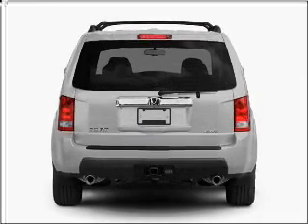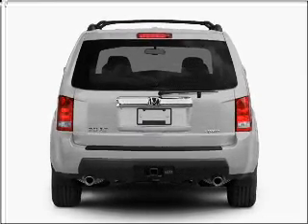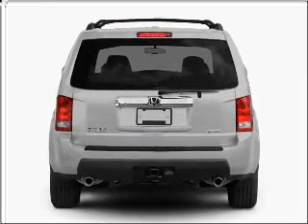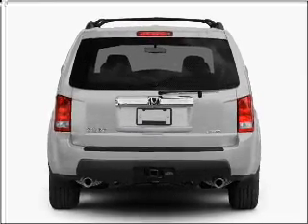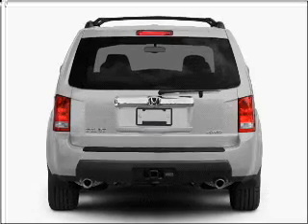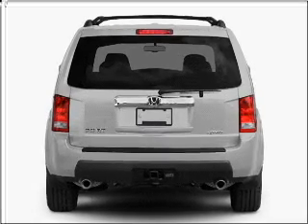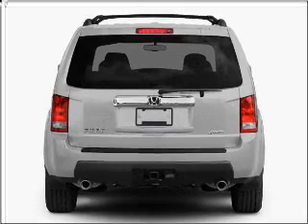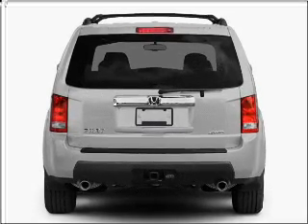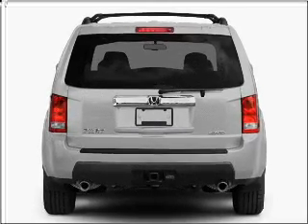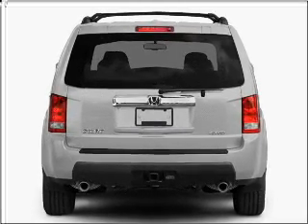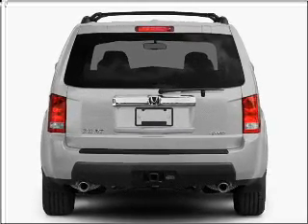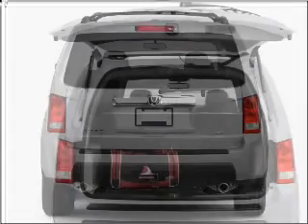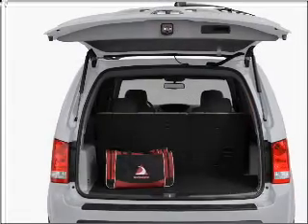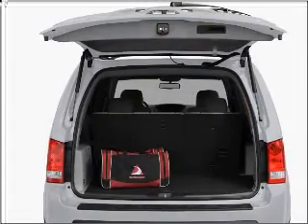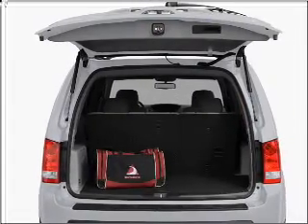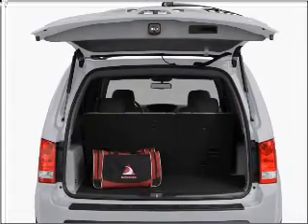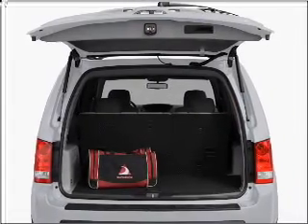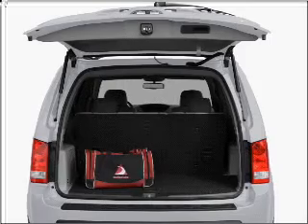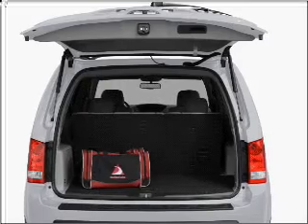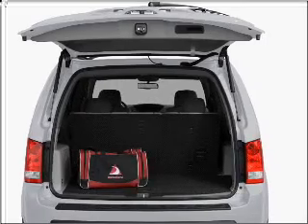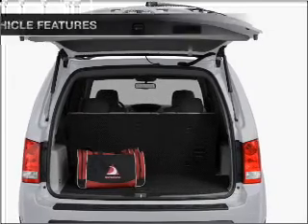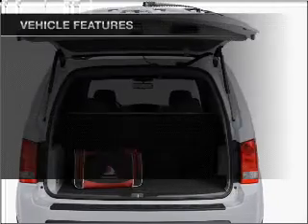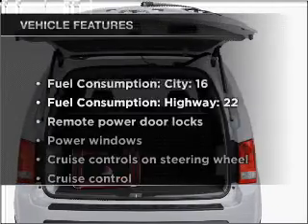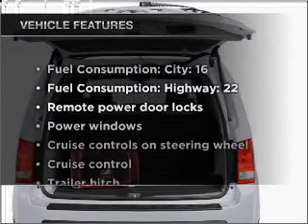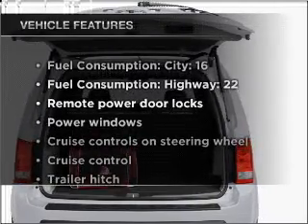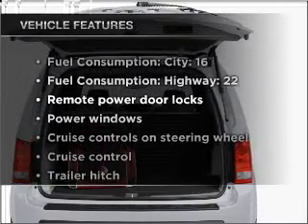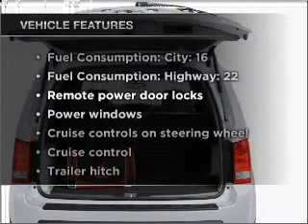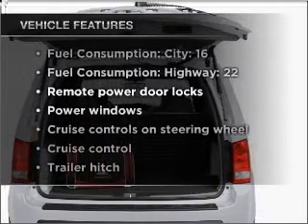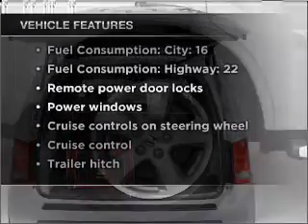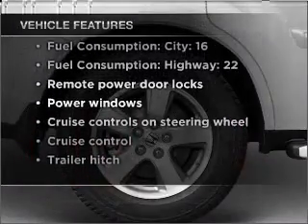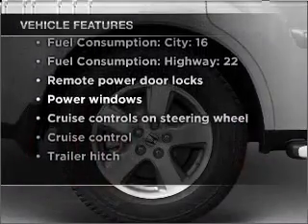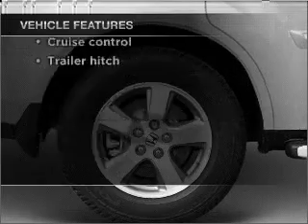Anti-lock brakes help you bring your vehicle to a safe stop. Heated seats are a desirable comfort feature. Let the sun shine in with a sunroof. Plus enjoy these notable features that are included in this ride.